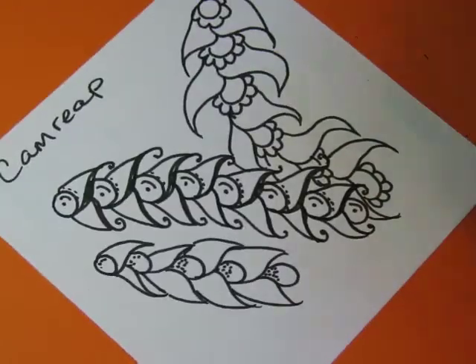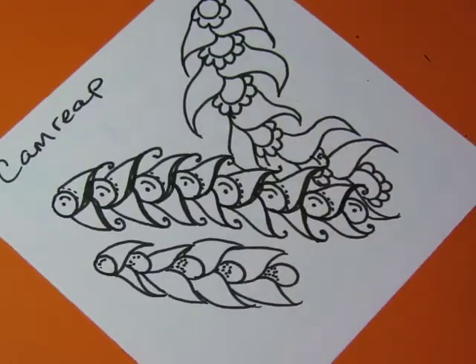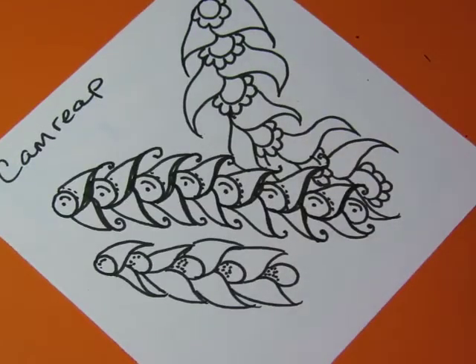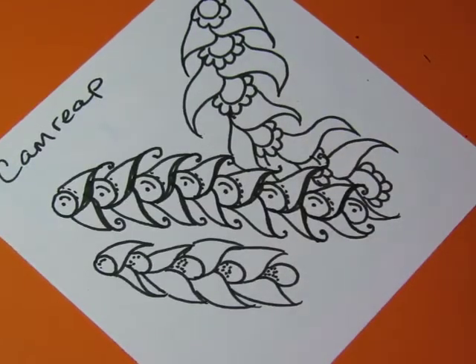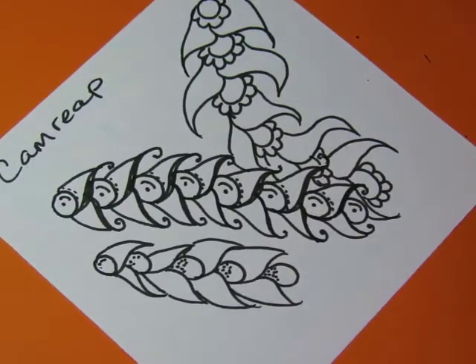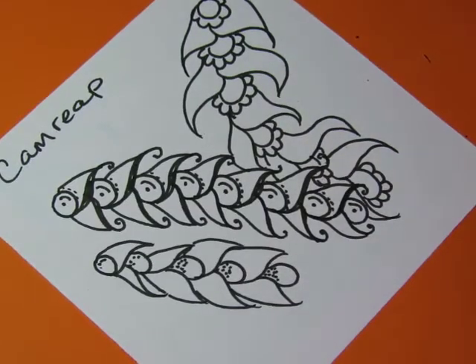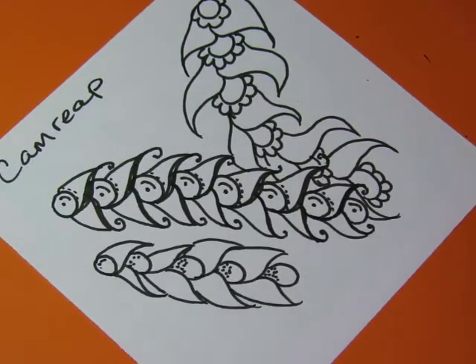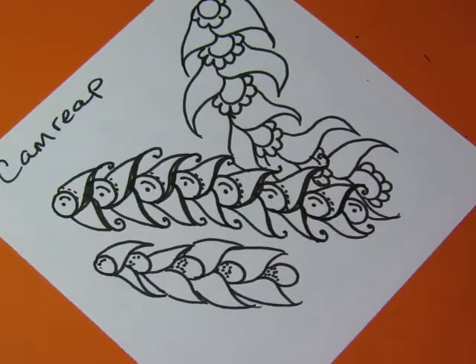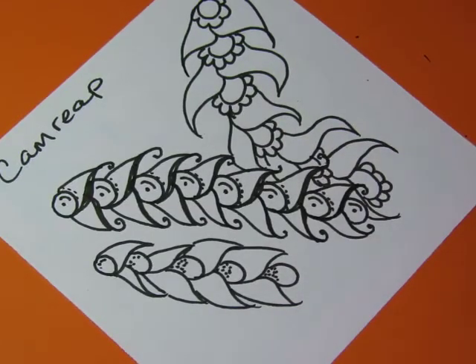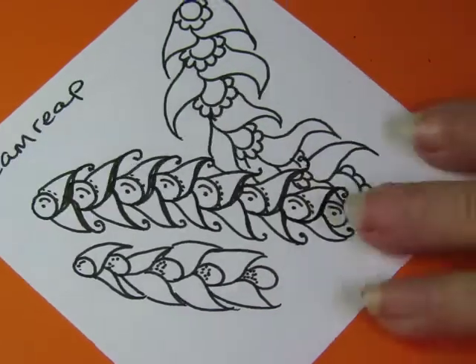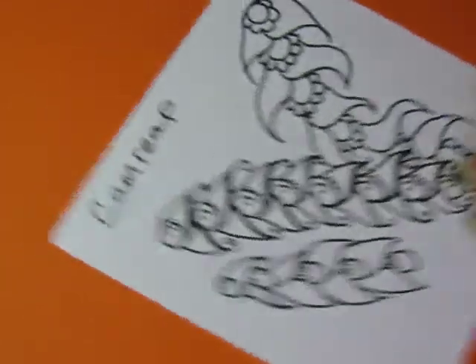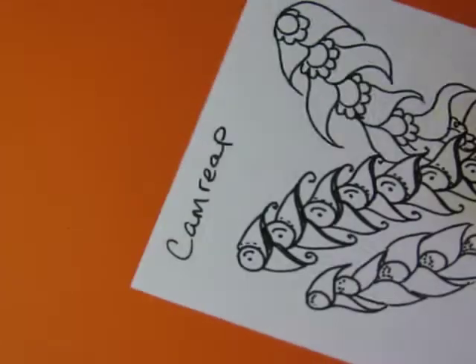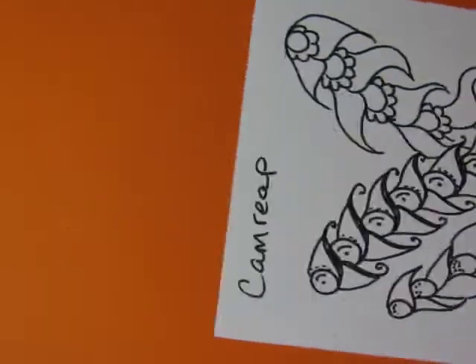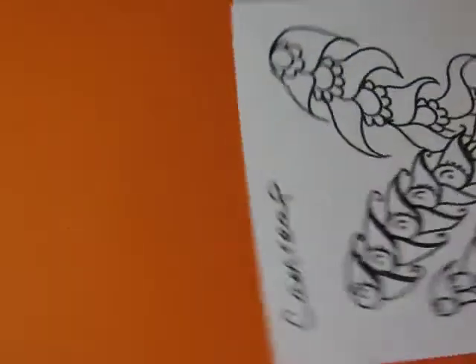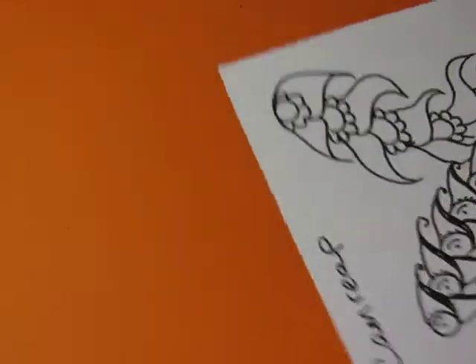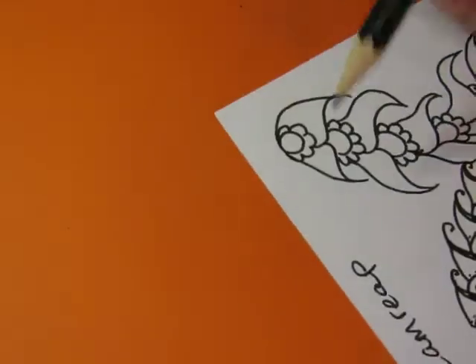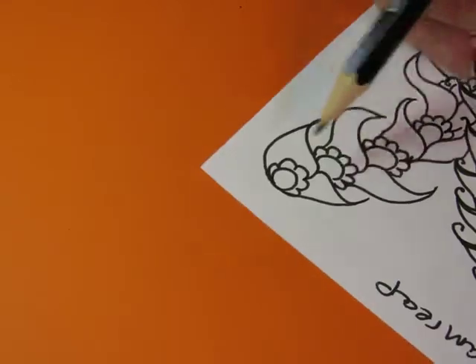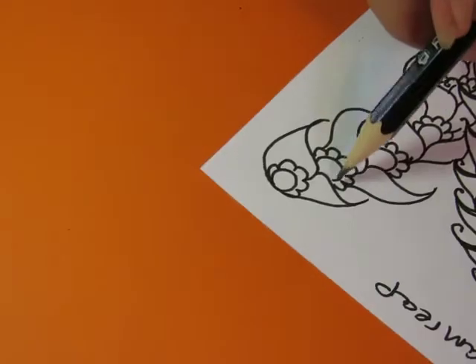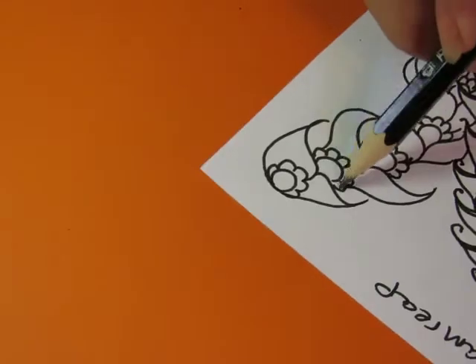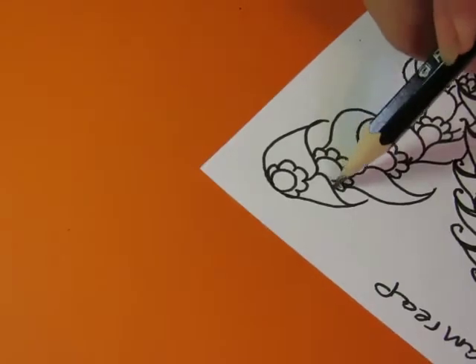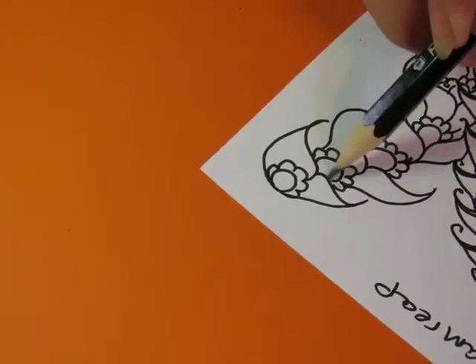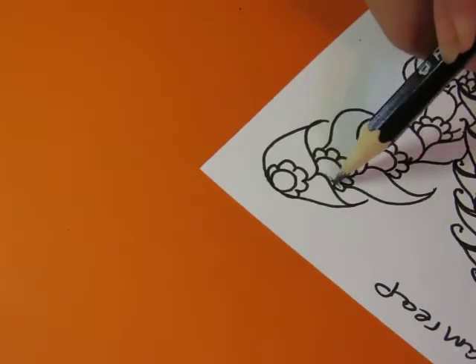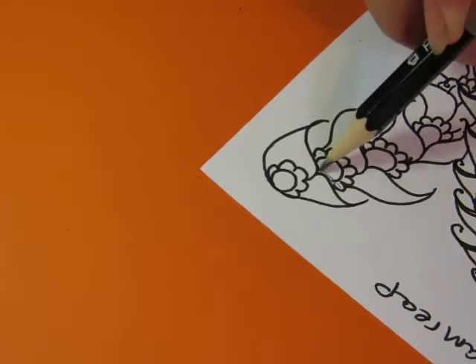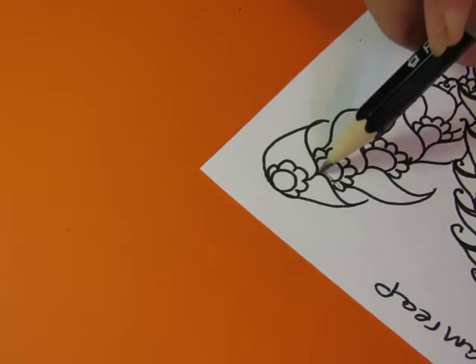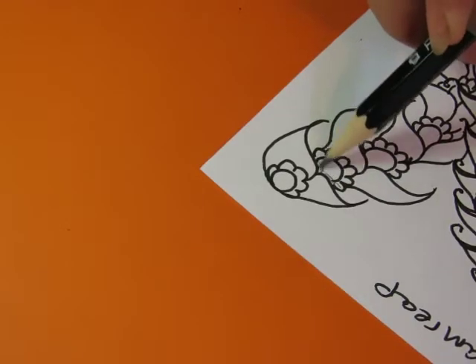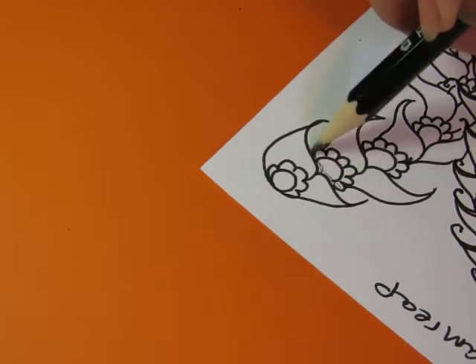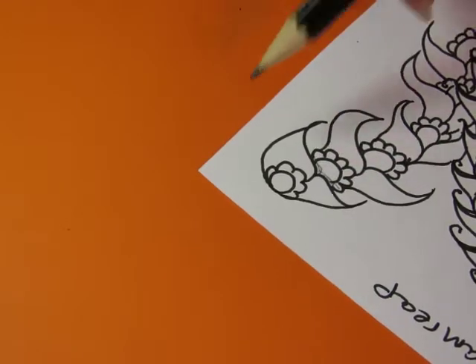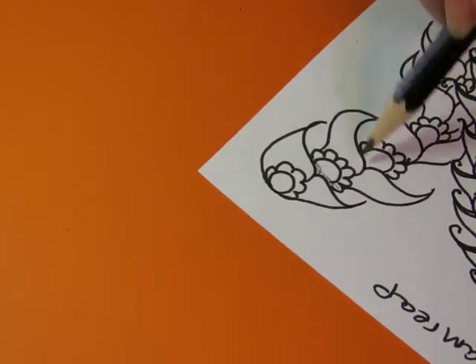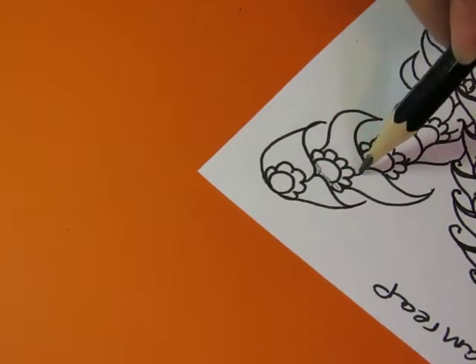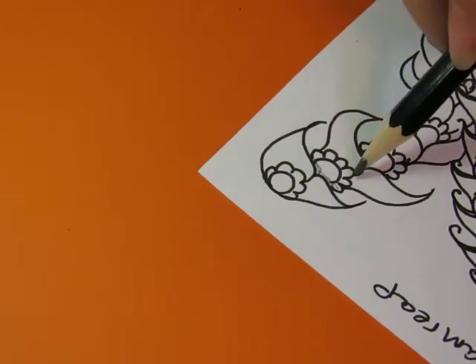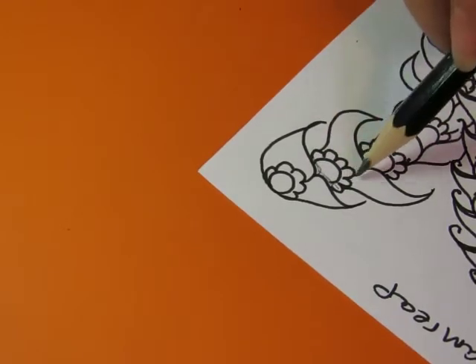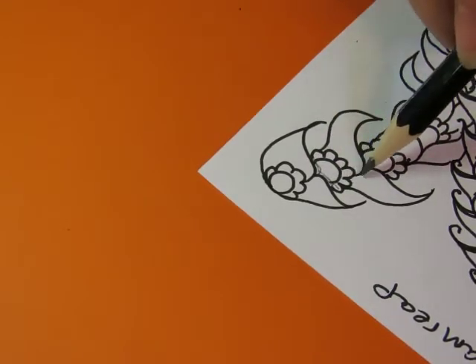And then if you need to shade them, shade the overlap part.